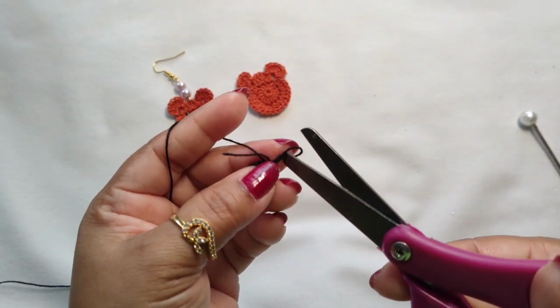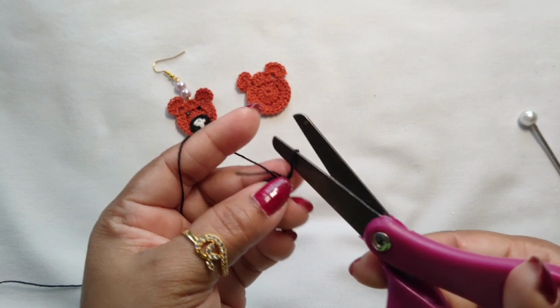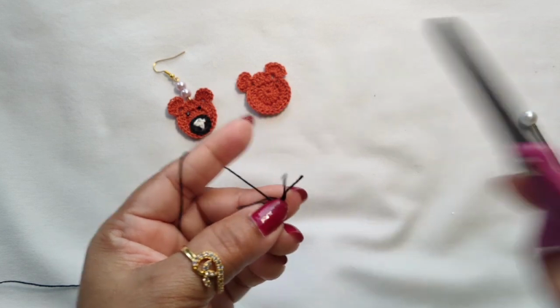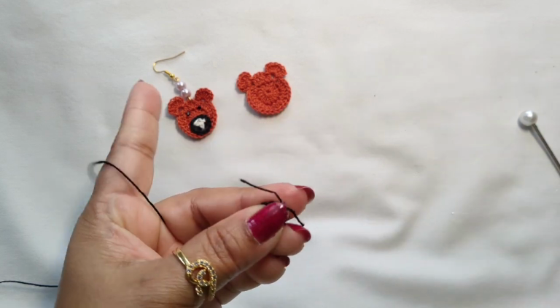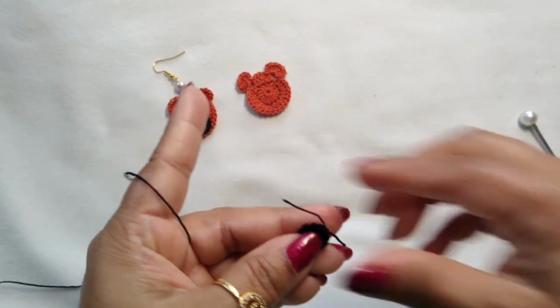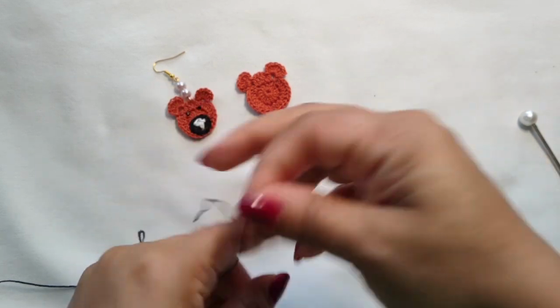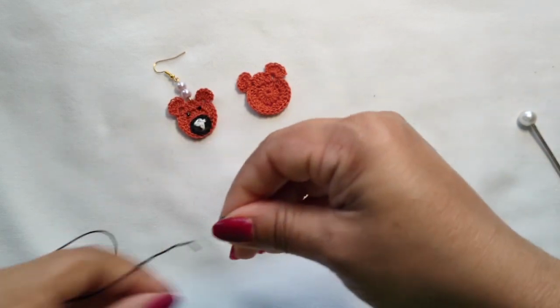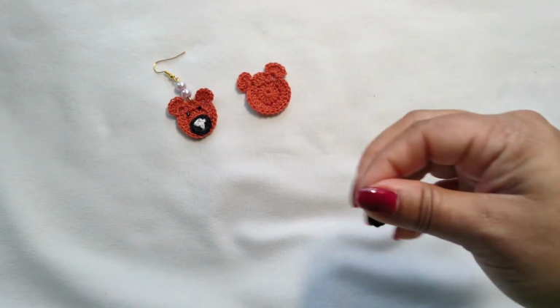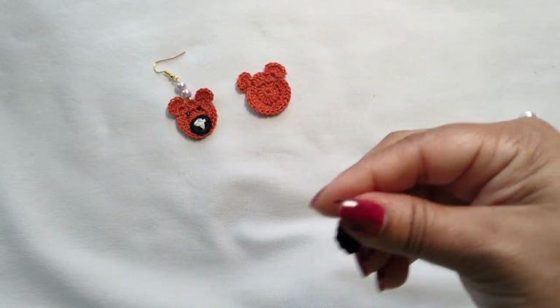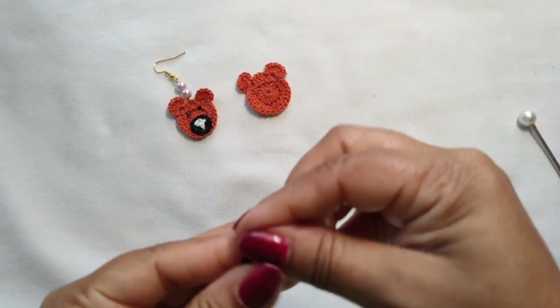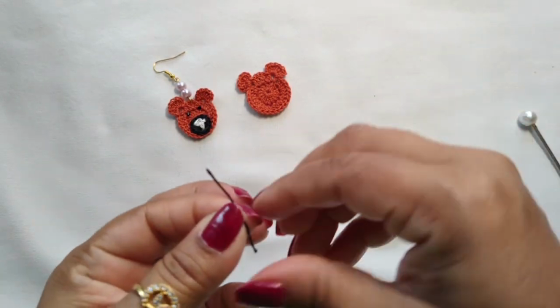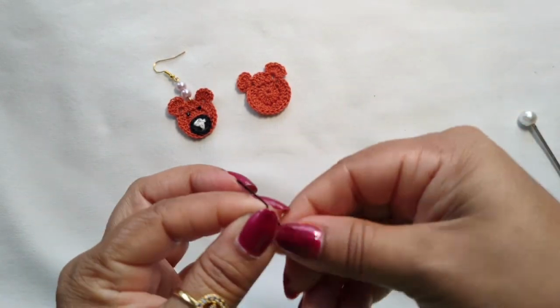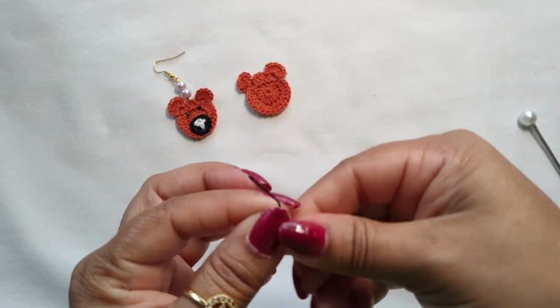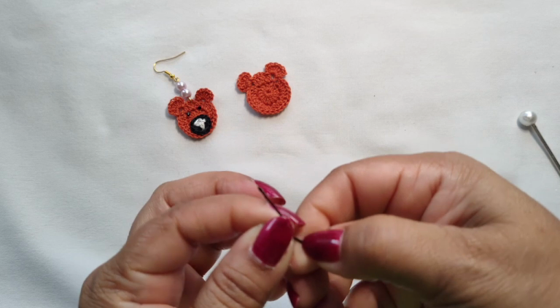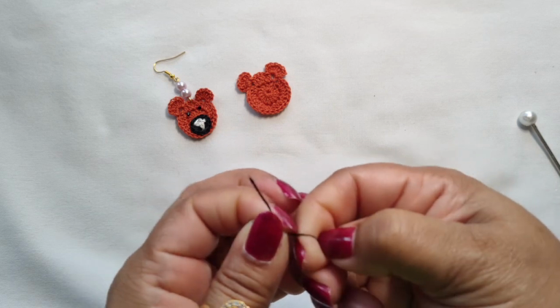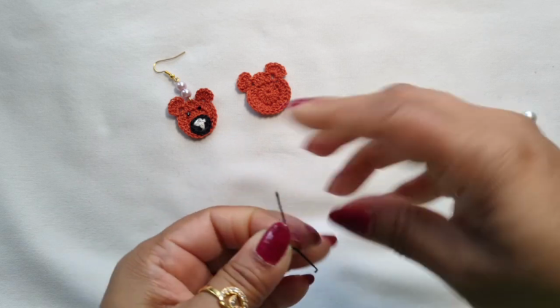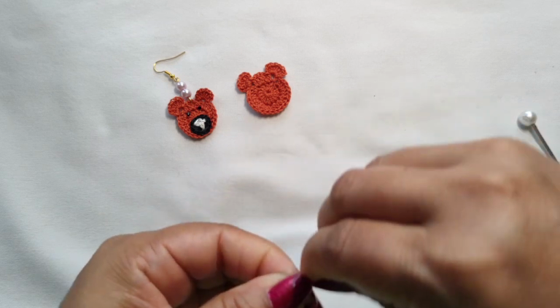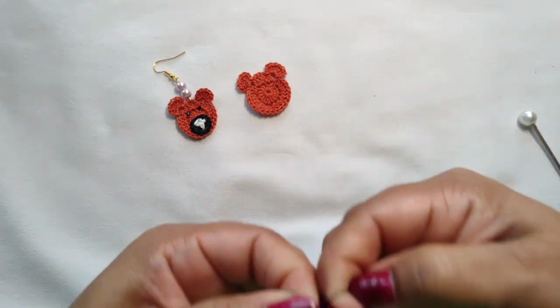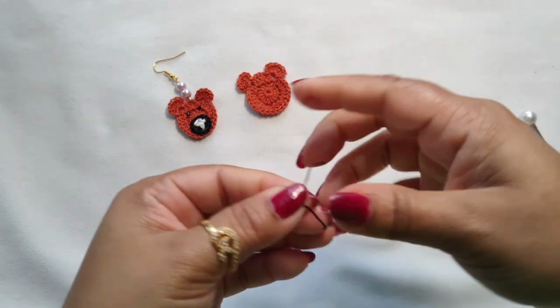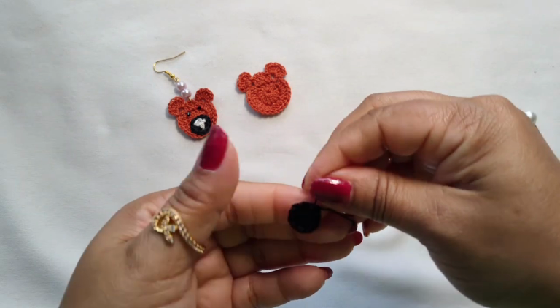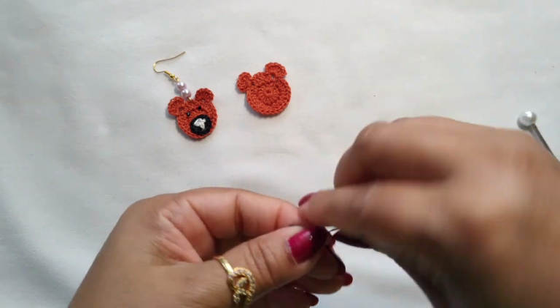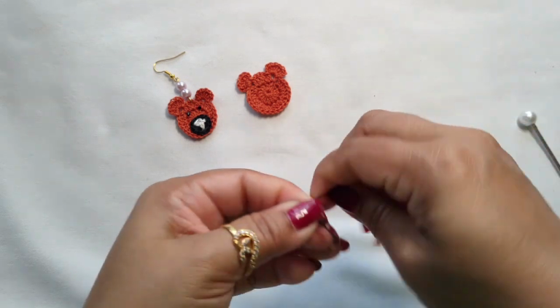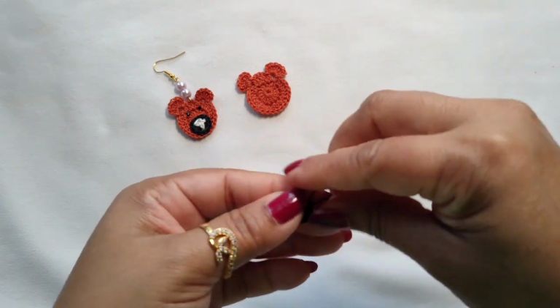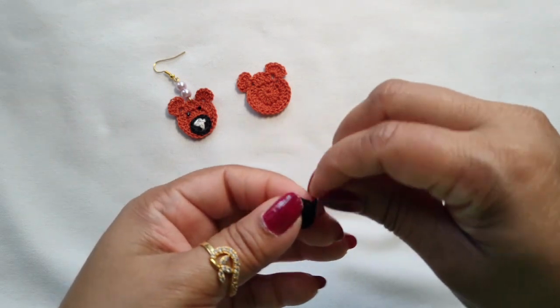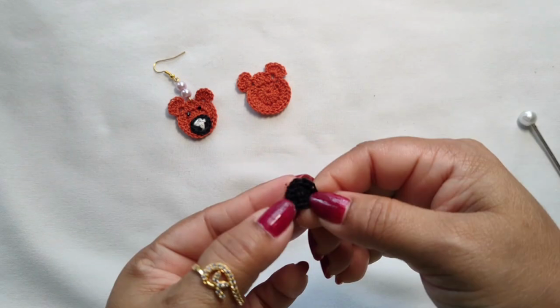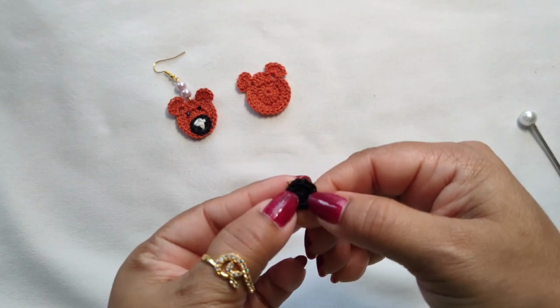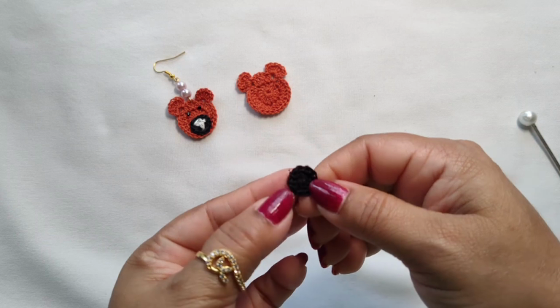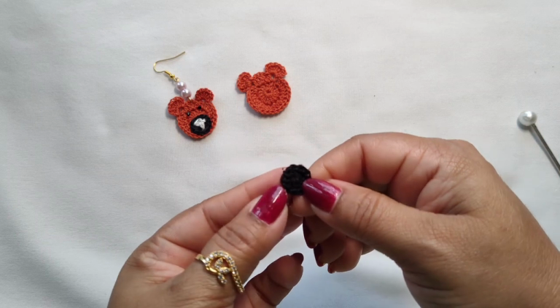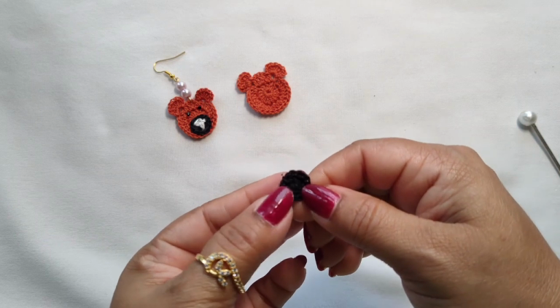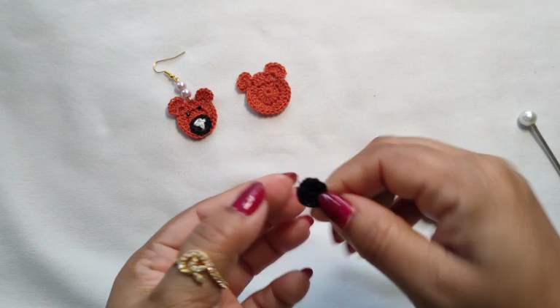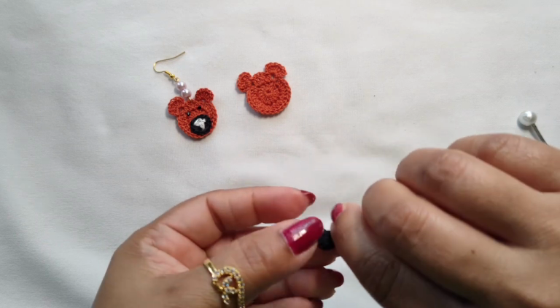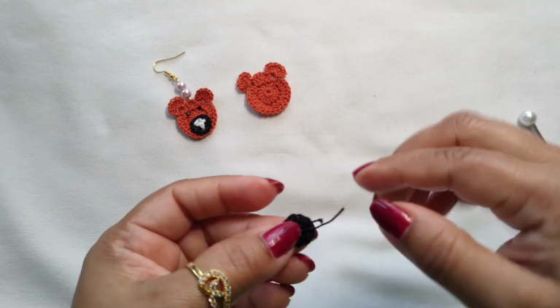Cut the yarn and make it tight. Our circle is done for the nose.